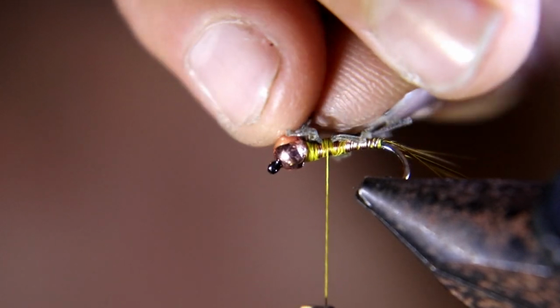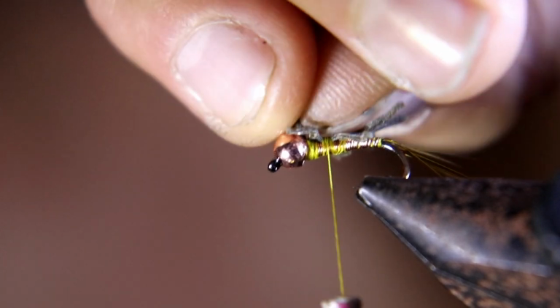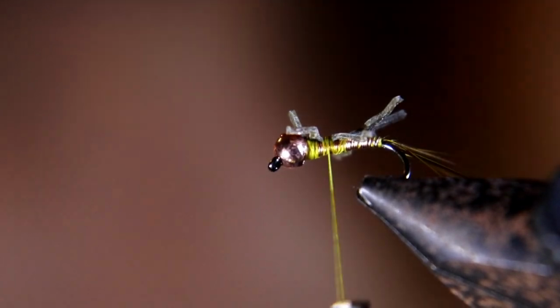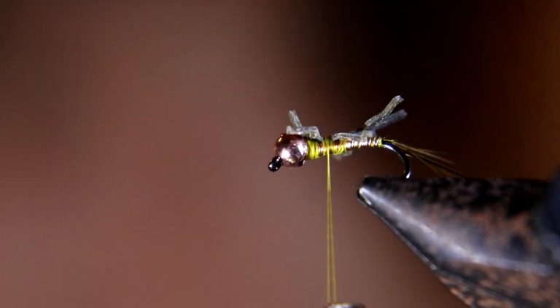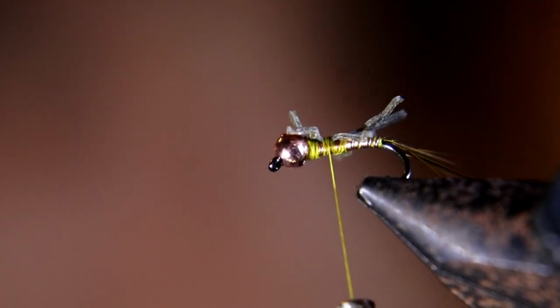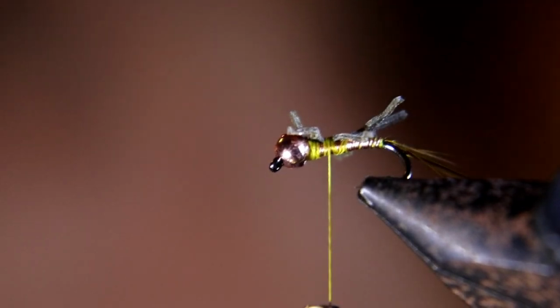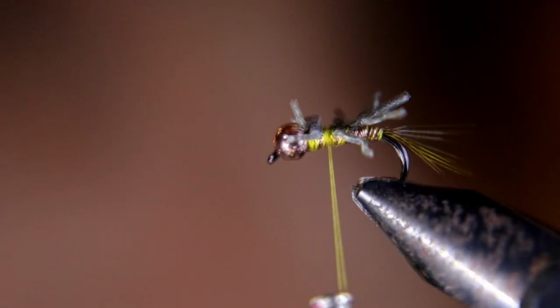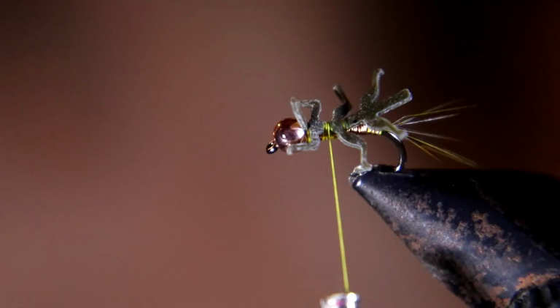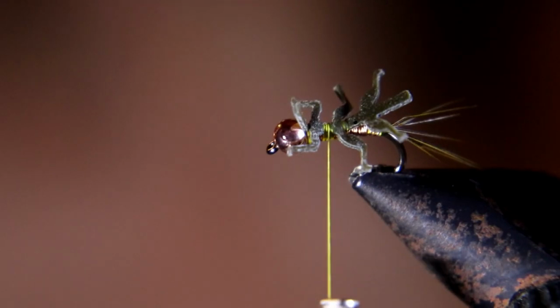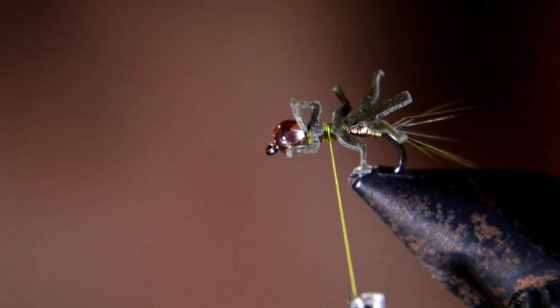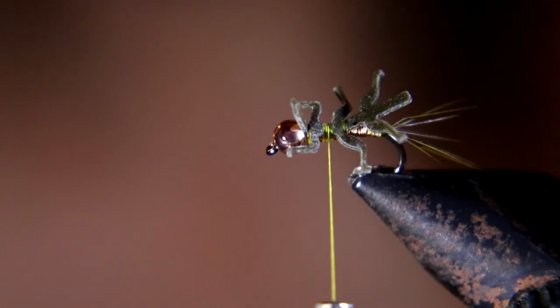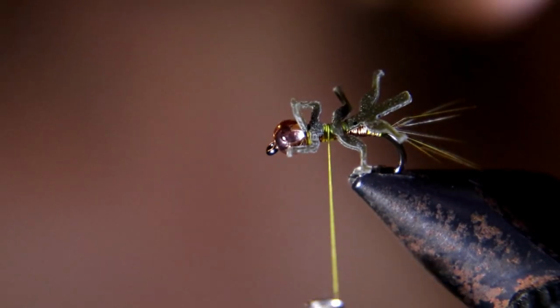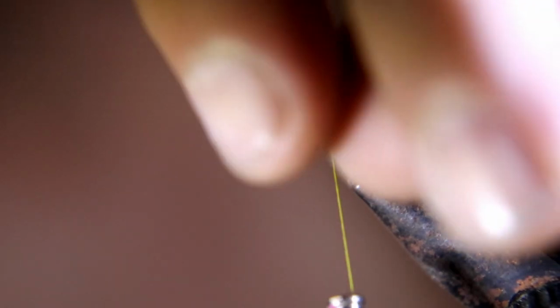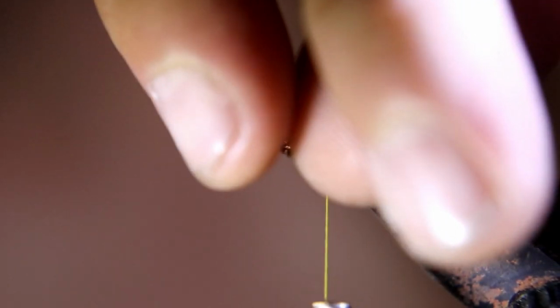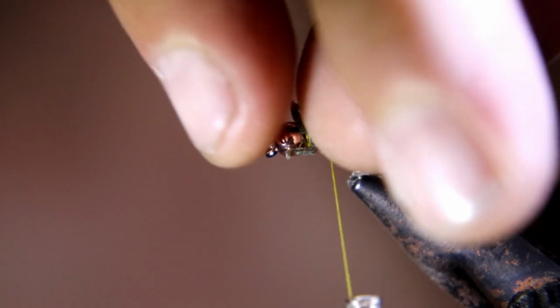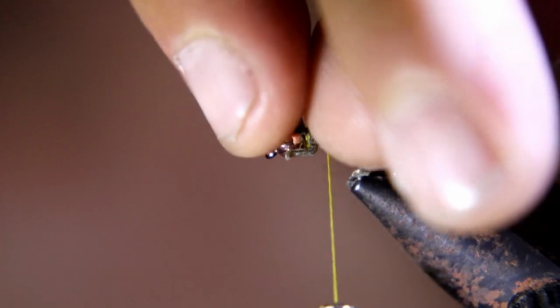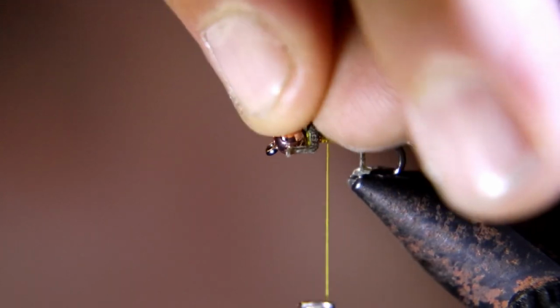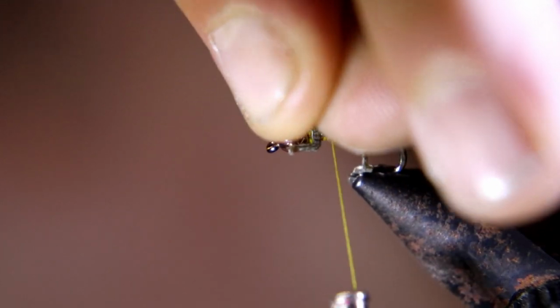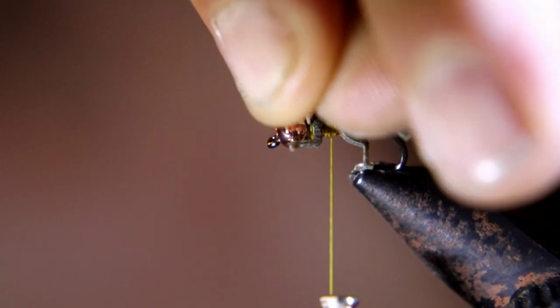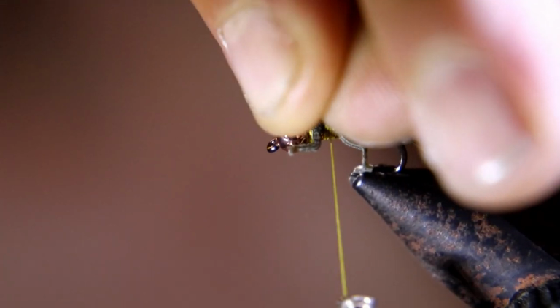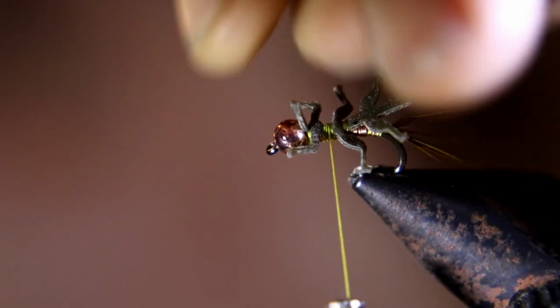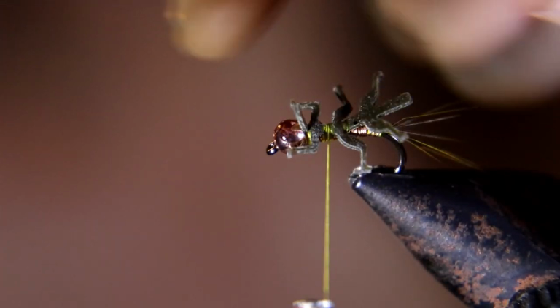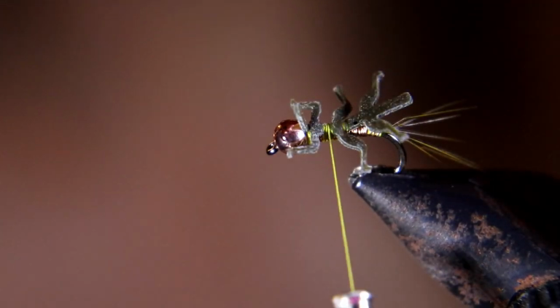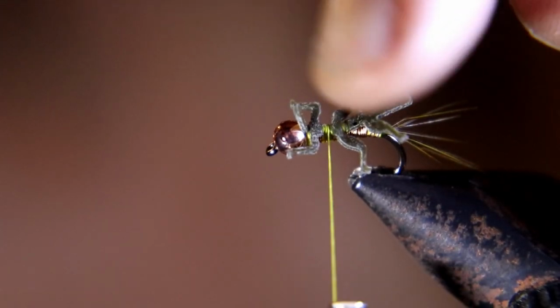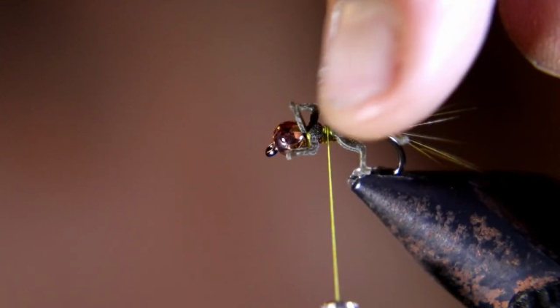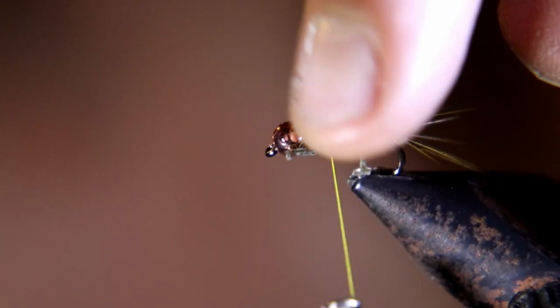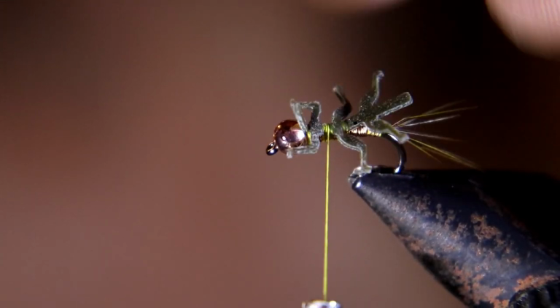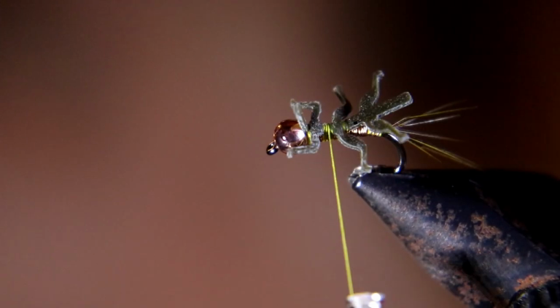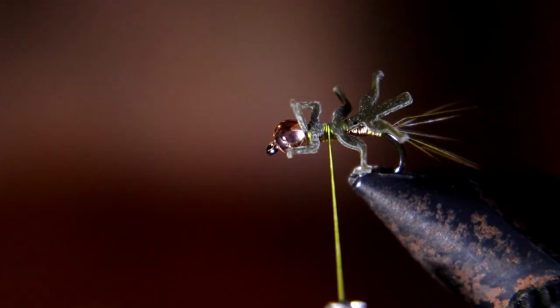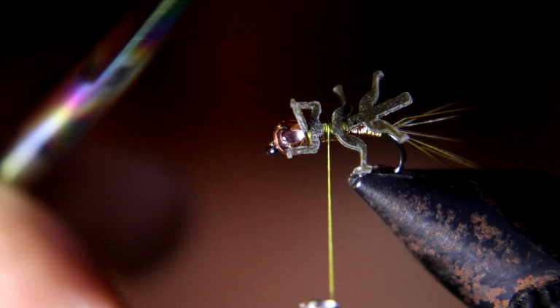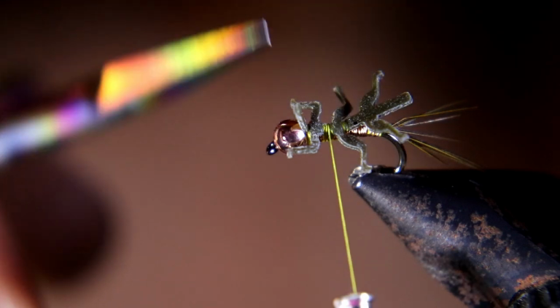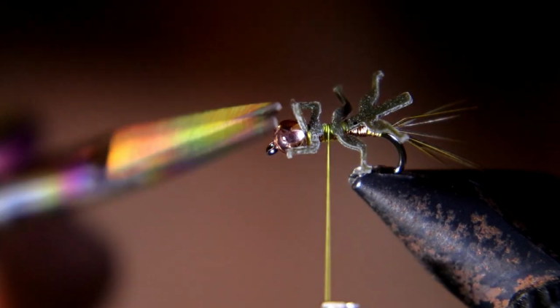Pull up on the front tab, cut it as close as you possibly can, and pick up on the back tab and cut that as close as you can to the back legs. Cut any excess thread off.